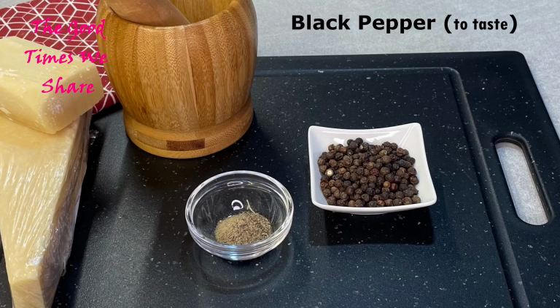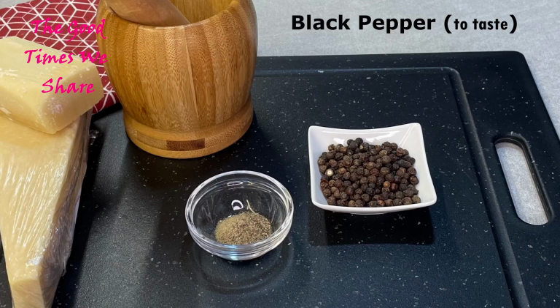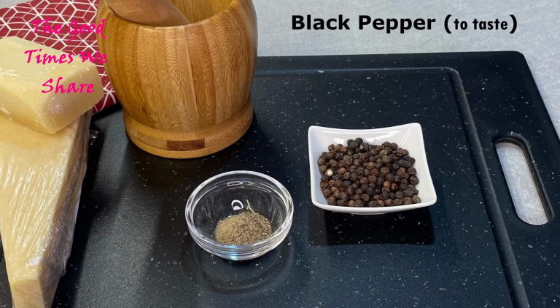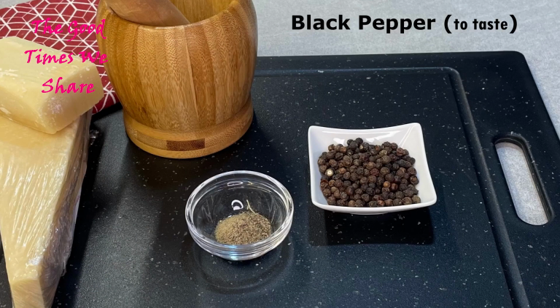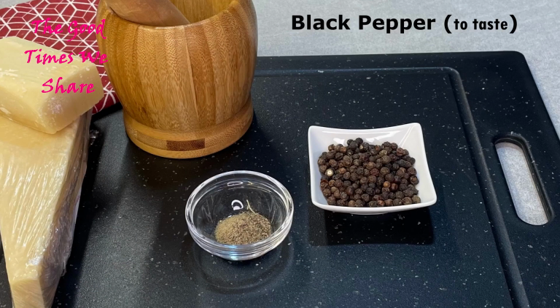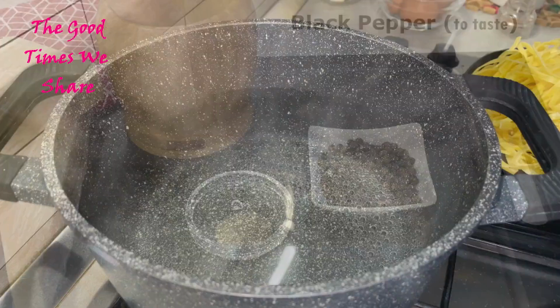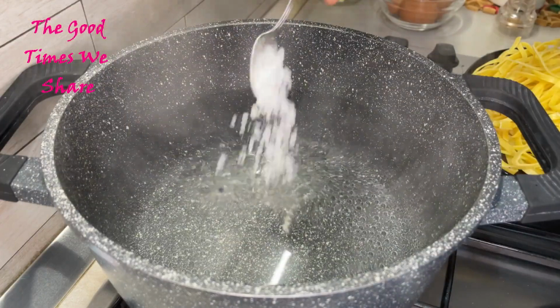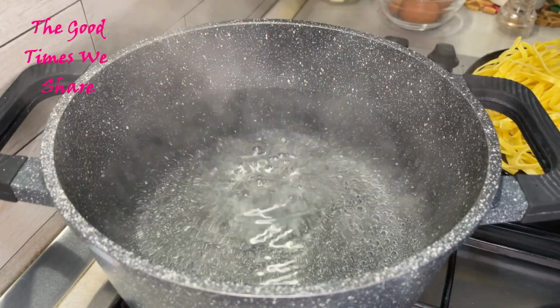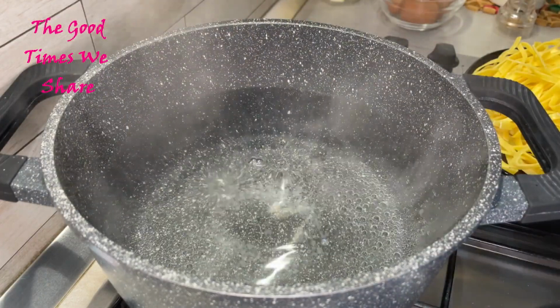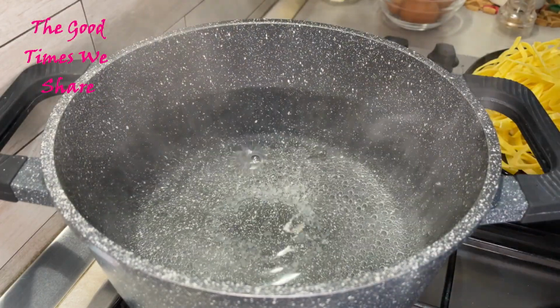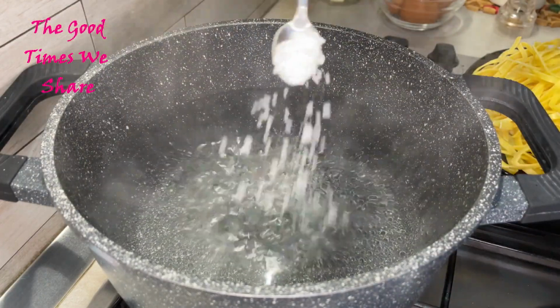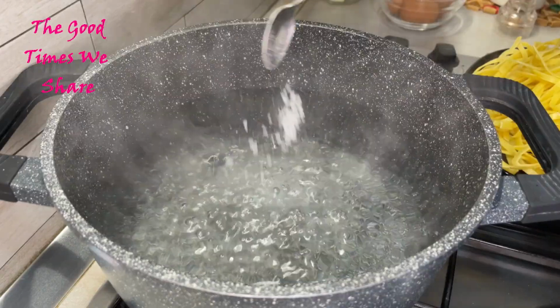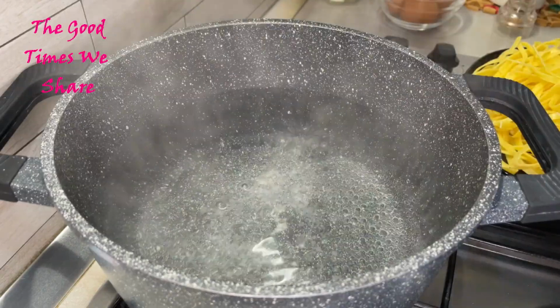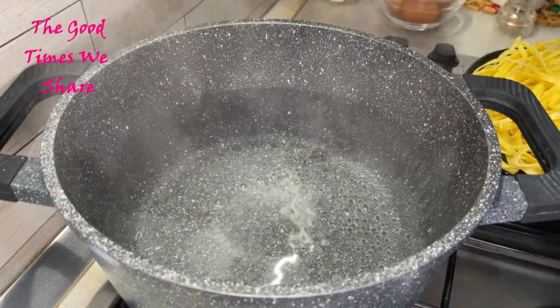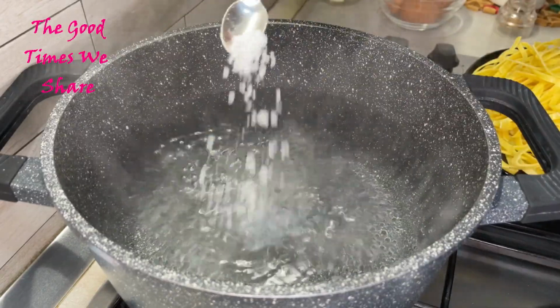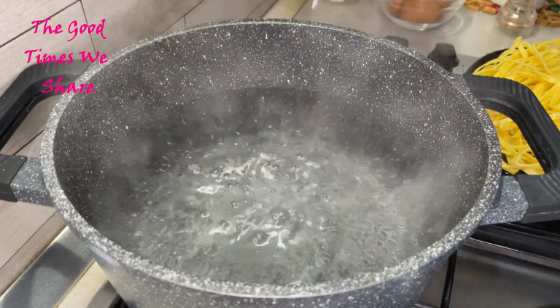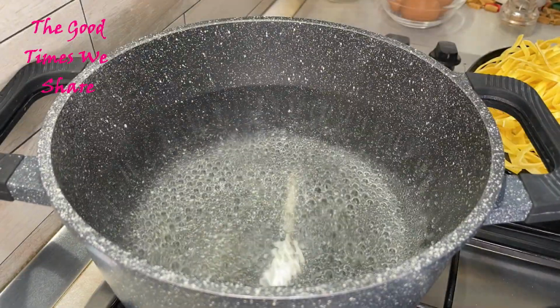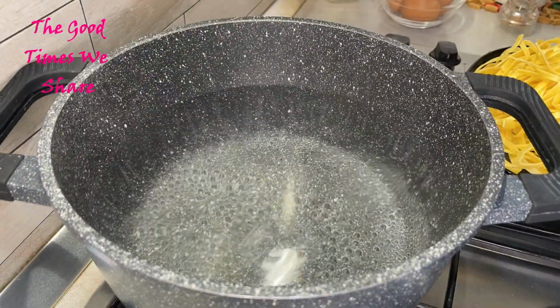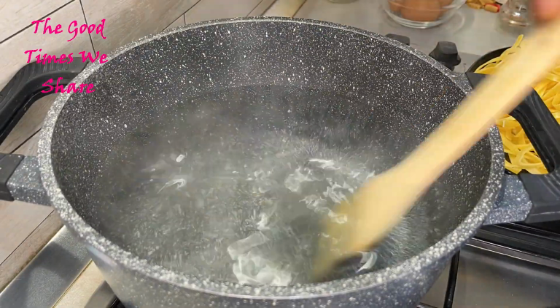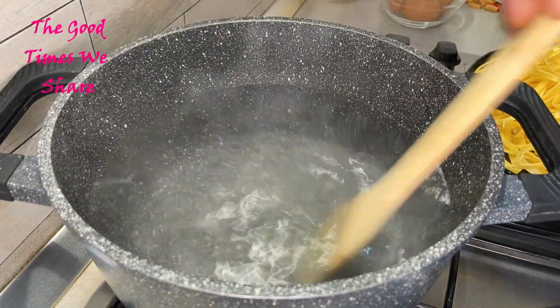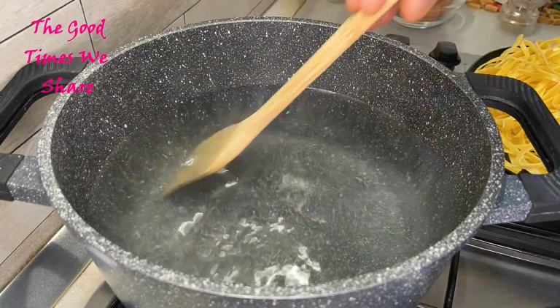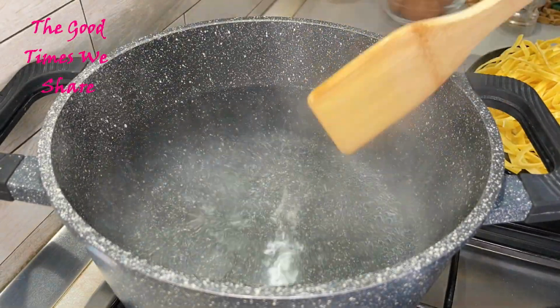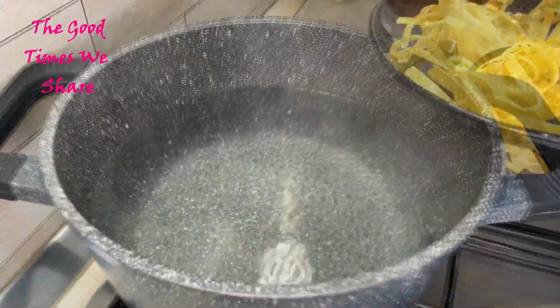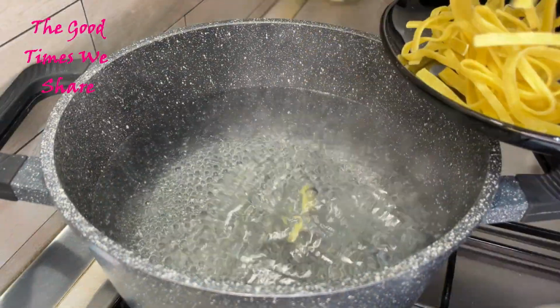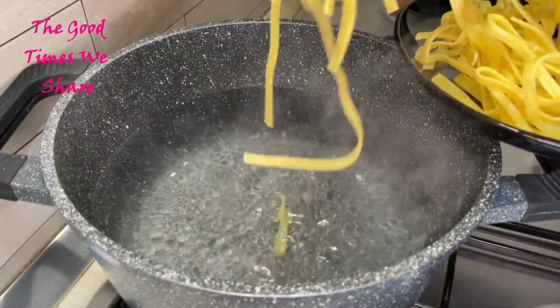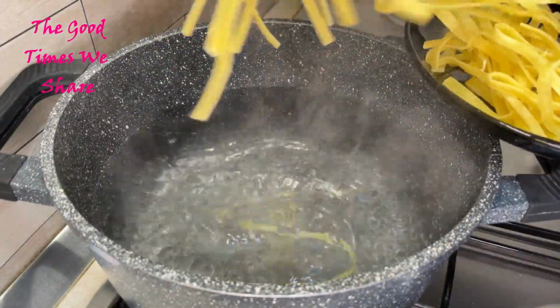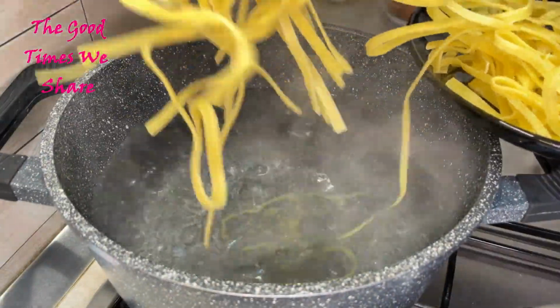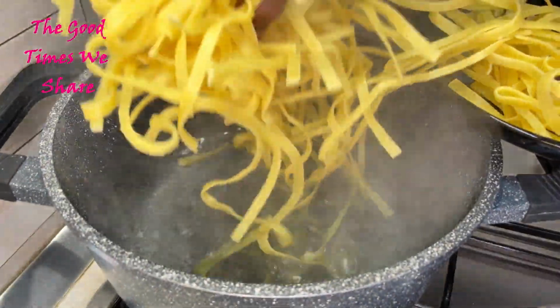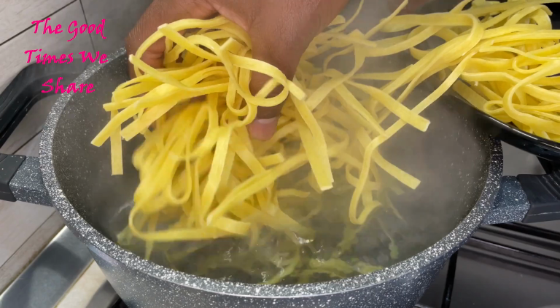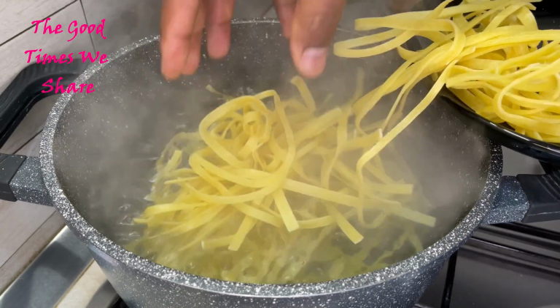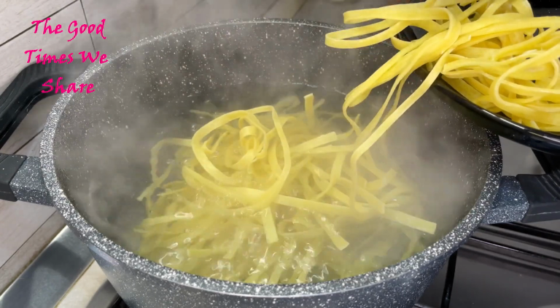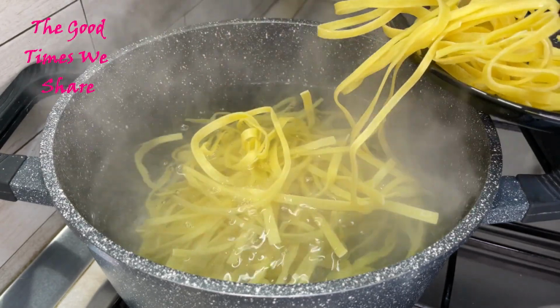The first step to this recipe is to get a nice big pot of hot water, add salt to taste, and put in your pasta to boil according to the time indicated on the package.